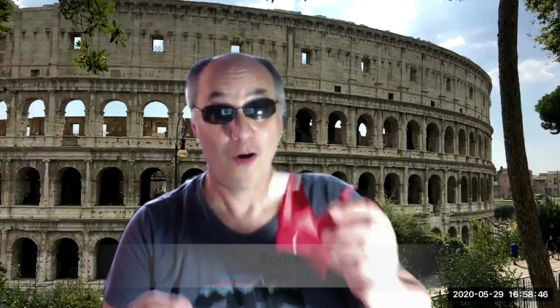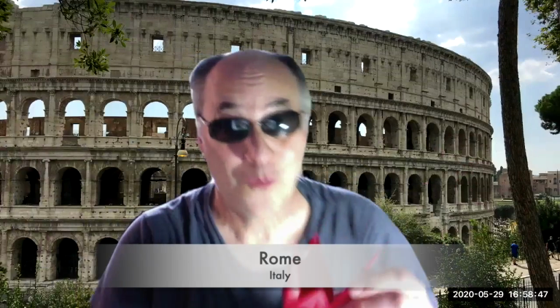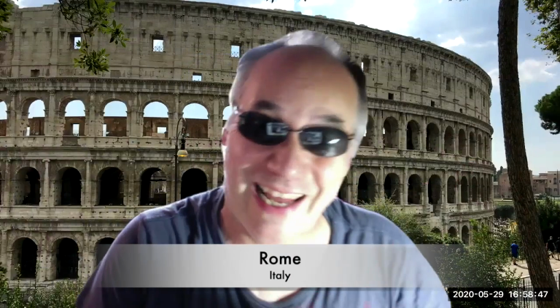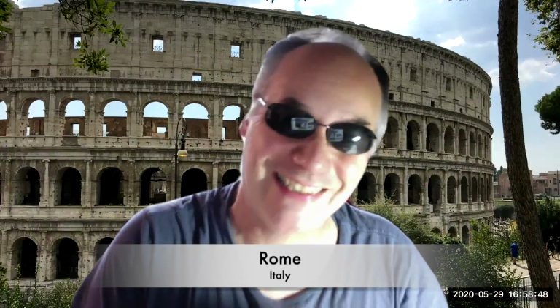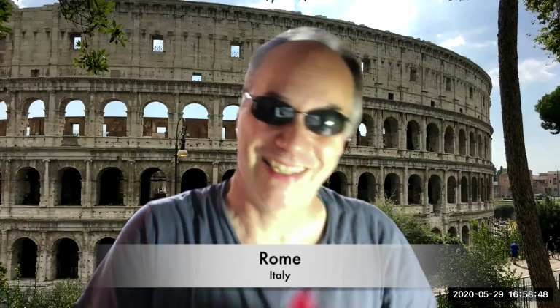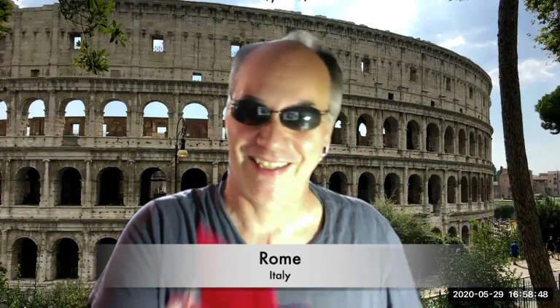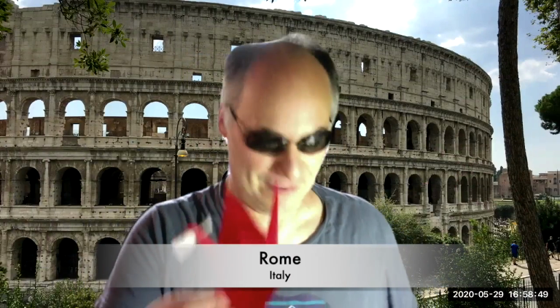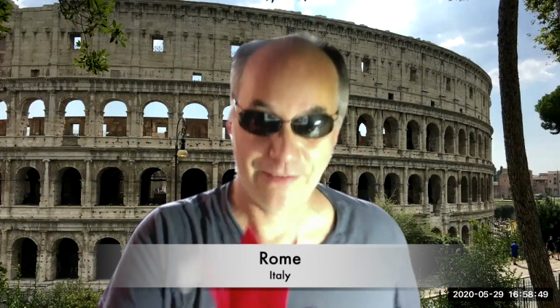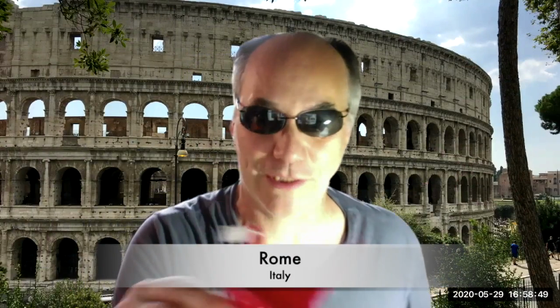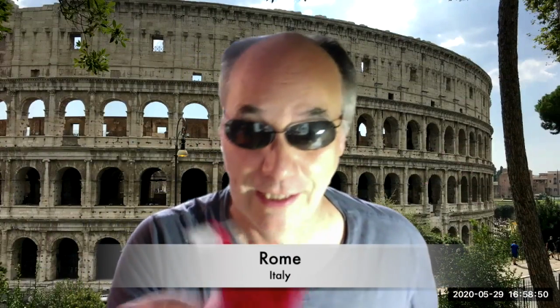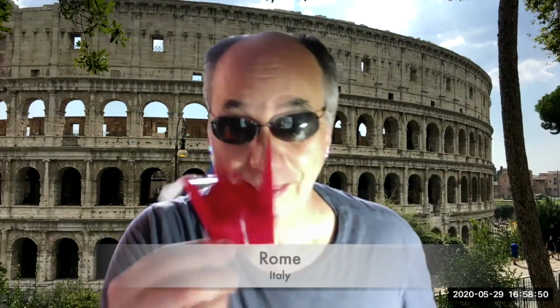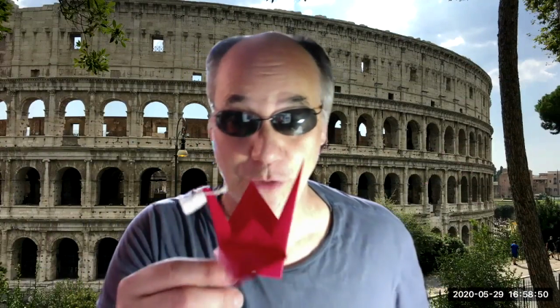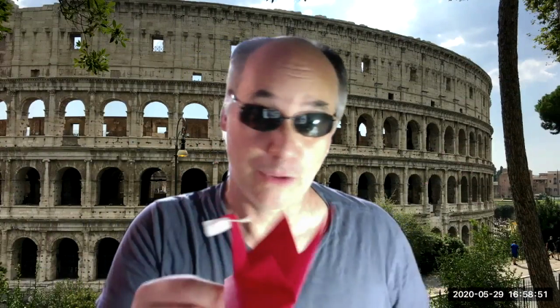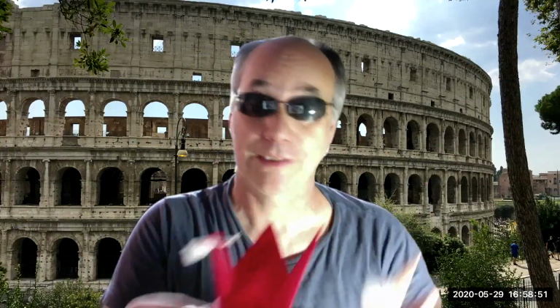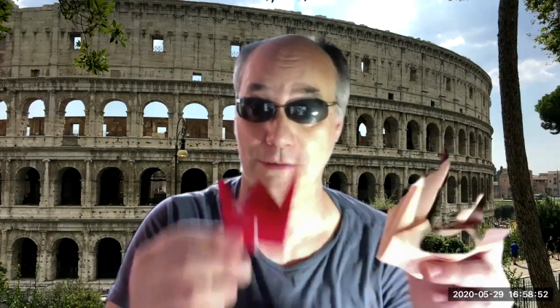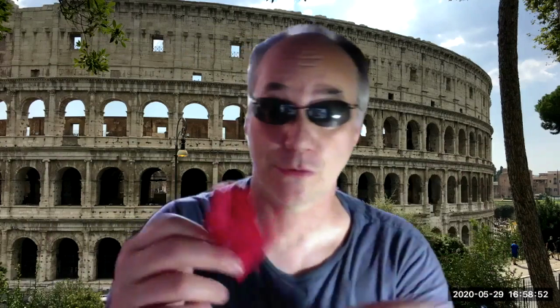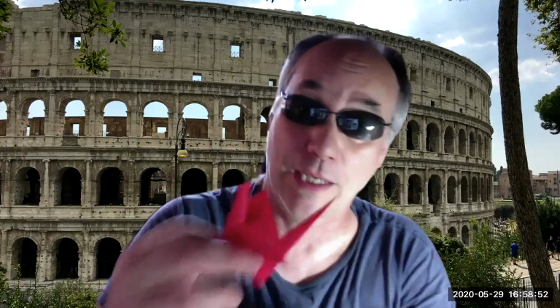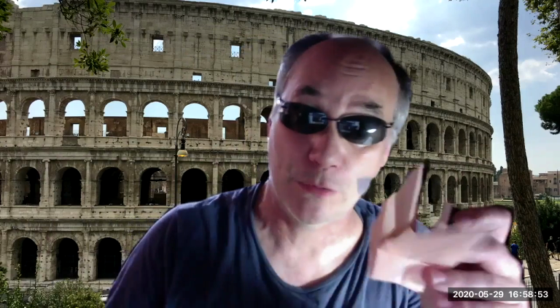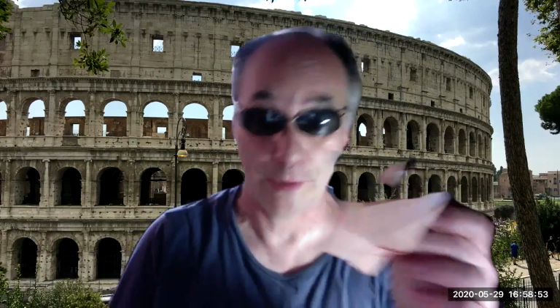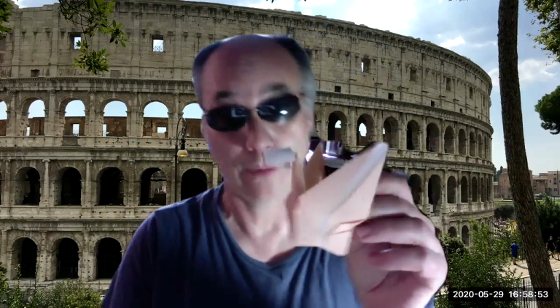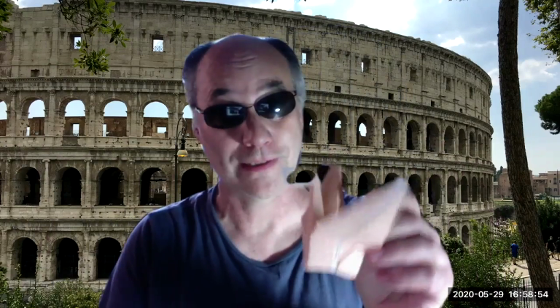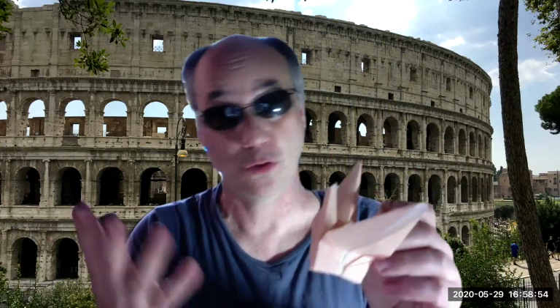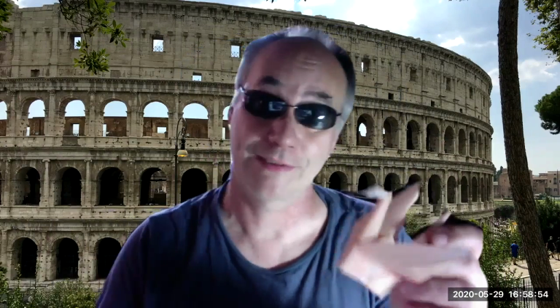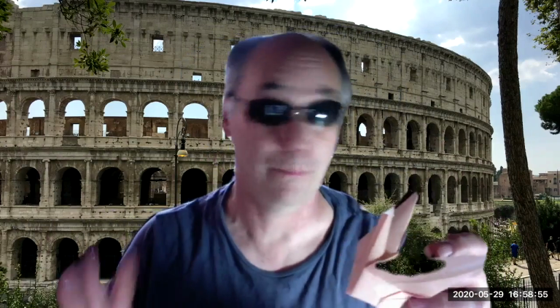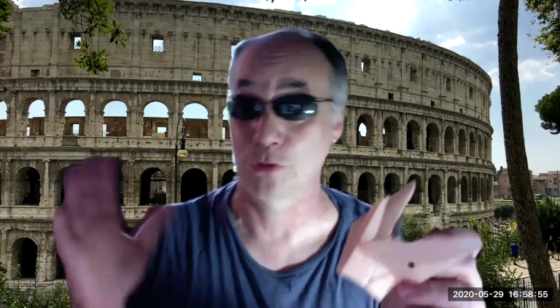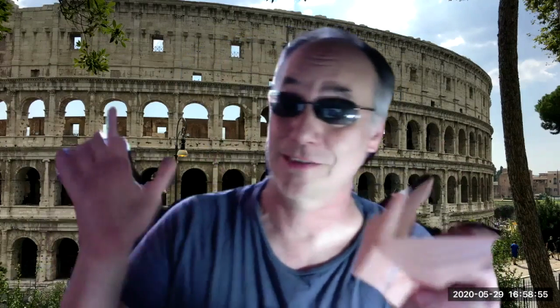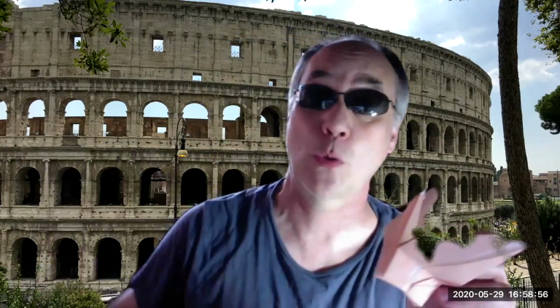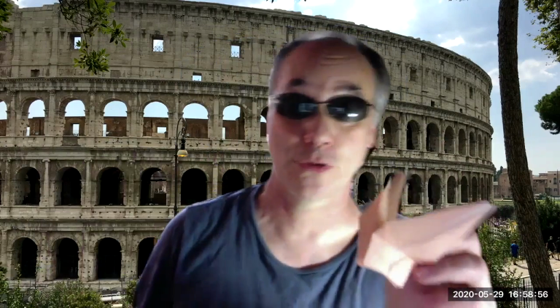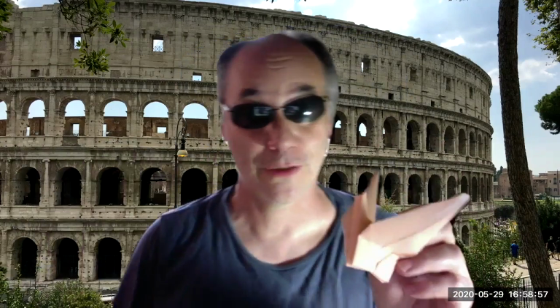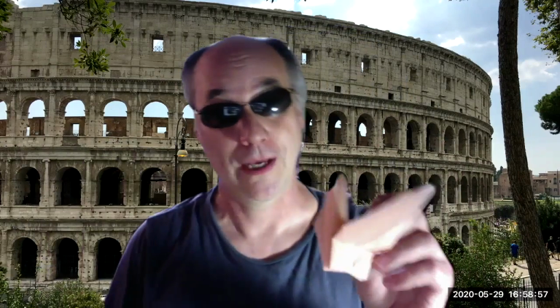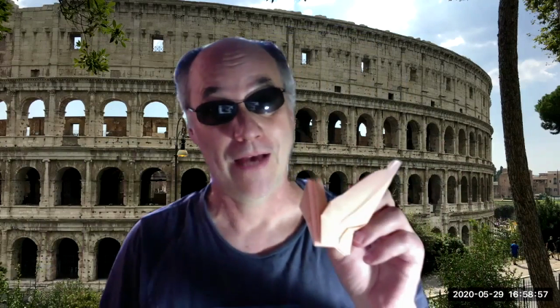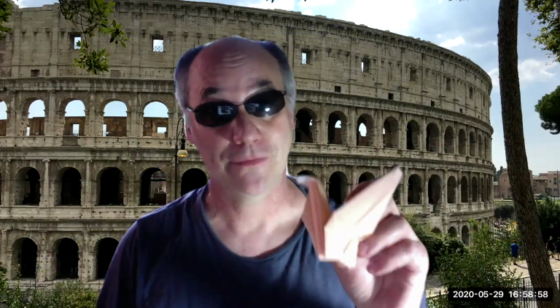Grazie, benvenuti, thank you very much for the nice crane. I made also a crane, so I'm gonna send it to you. This is not Baltimore, this is Rome, so thank you. Have a safe trip.